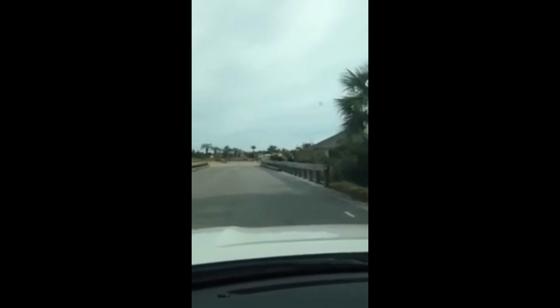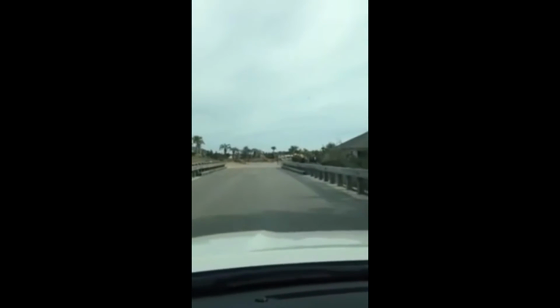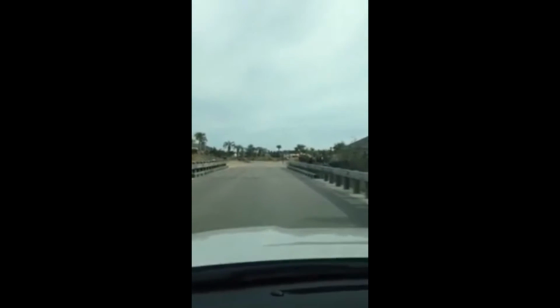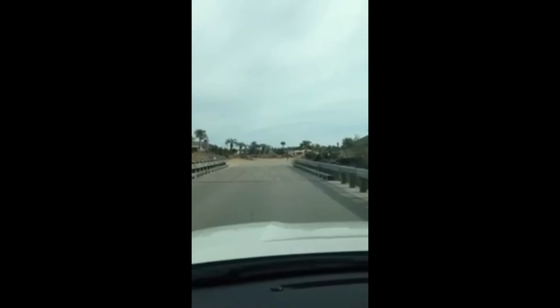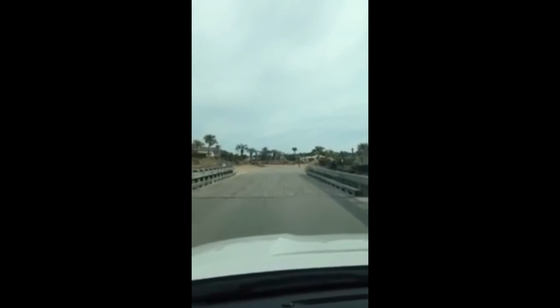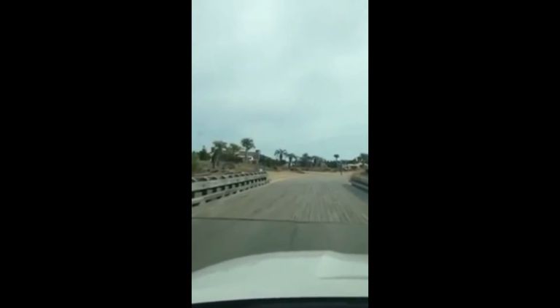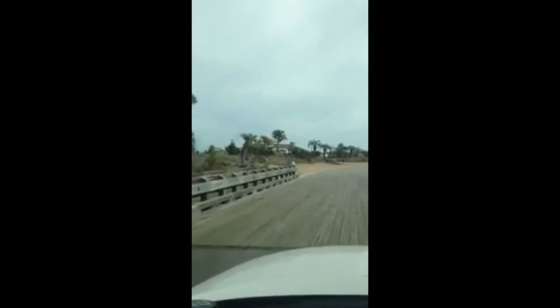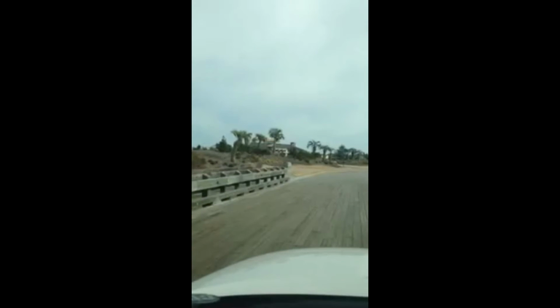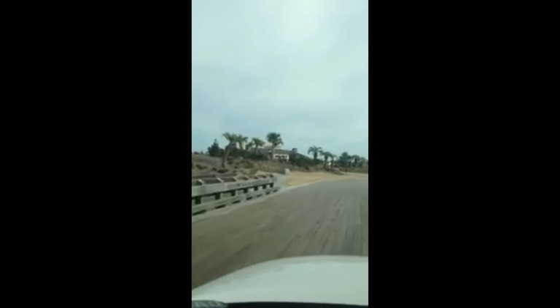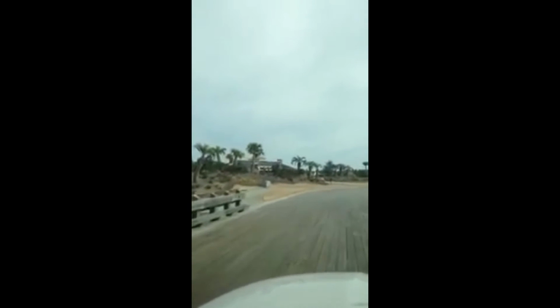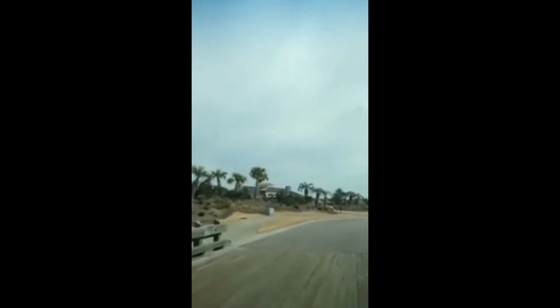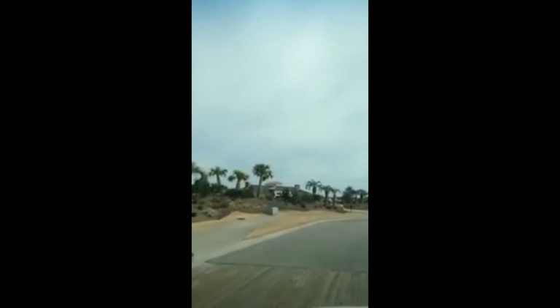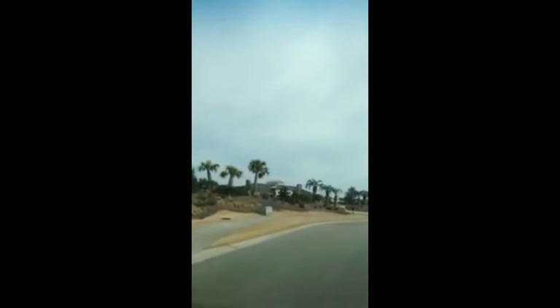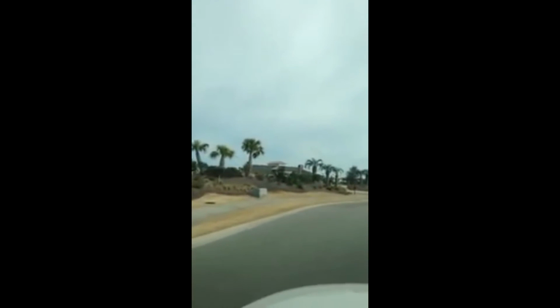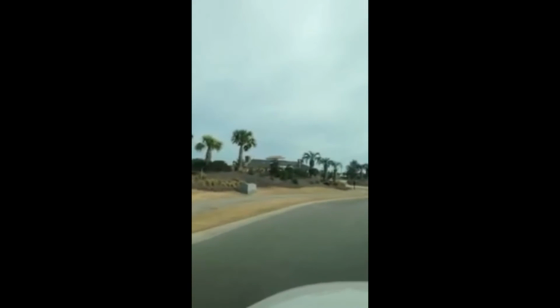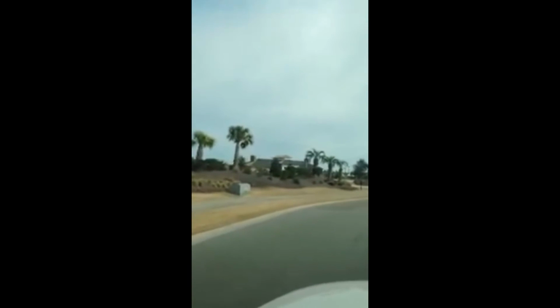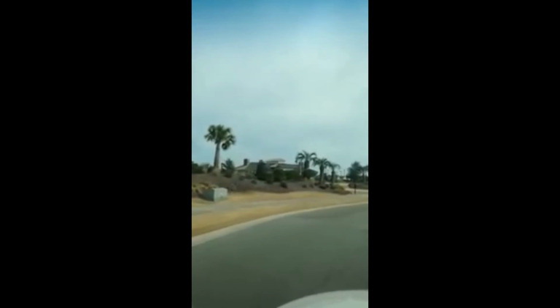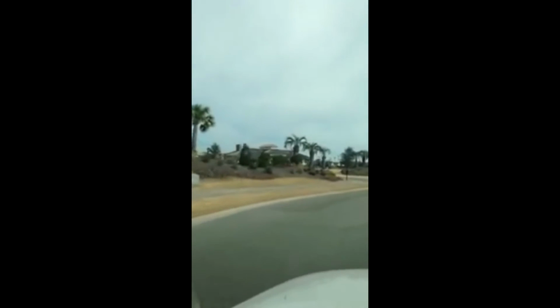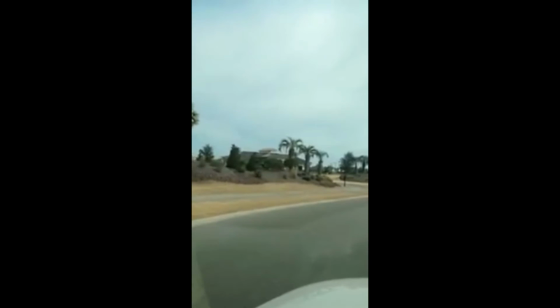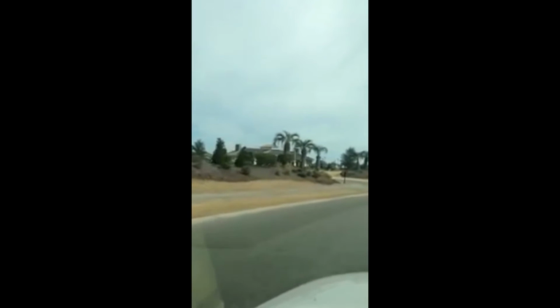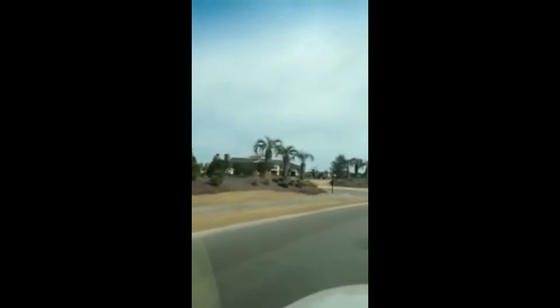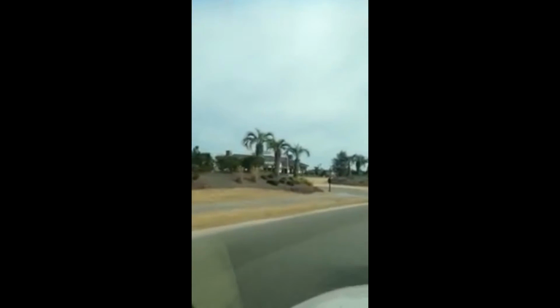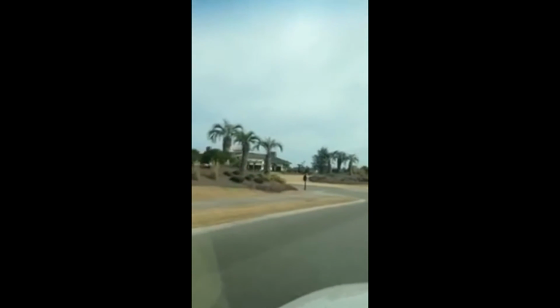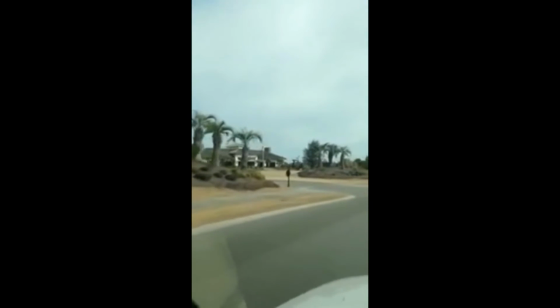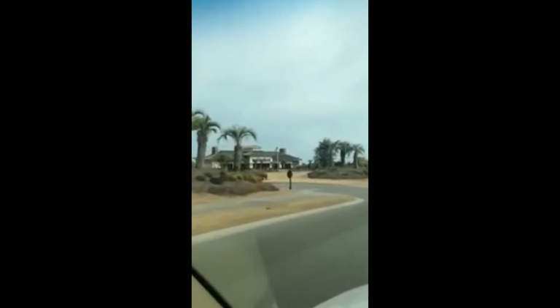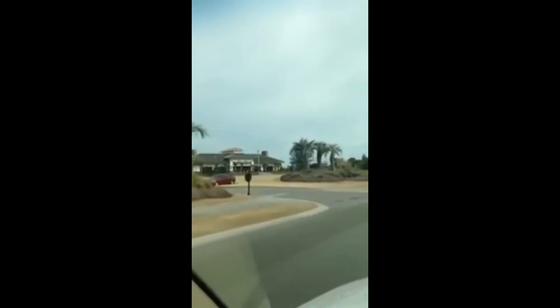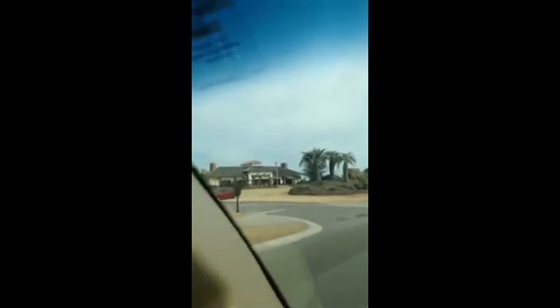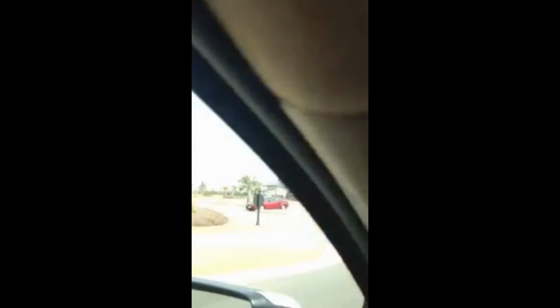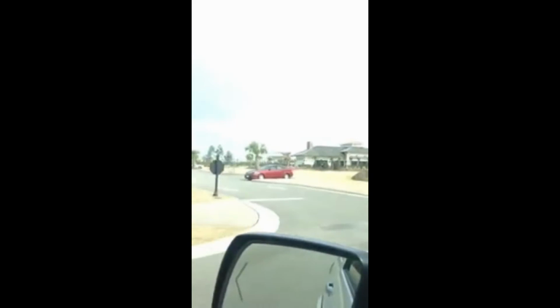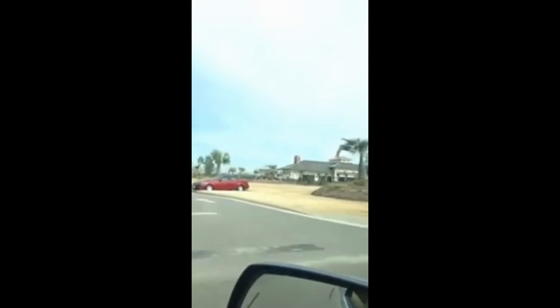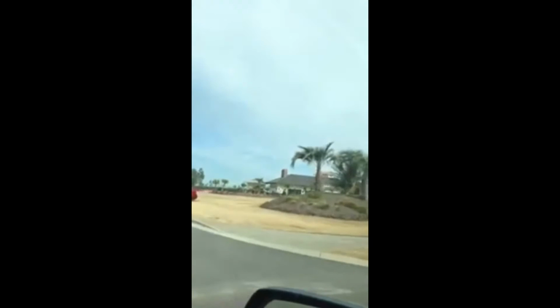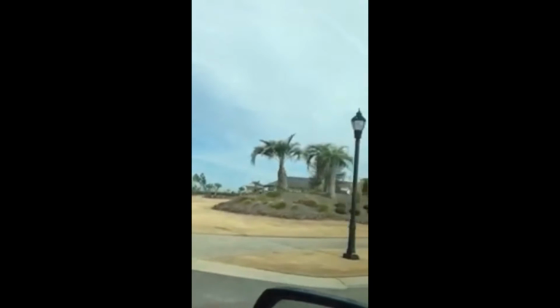Going over another really pretty wooden bridge, and you can see in the distance the amenities center, which is just absolutely gorgeous. I'm not sure if I'll be able to get in — it may be locked up — but I'm going to try.